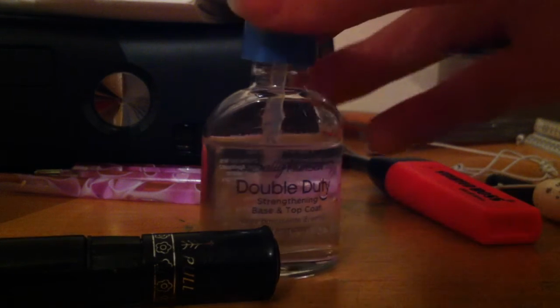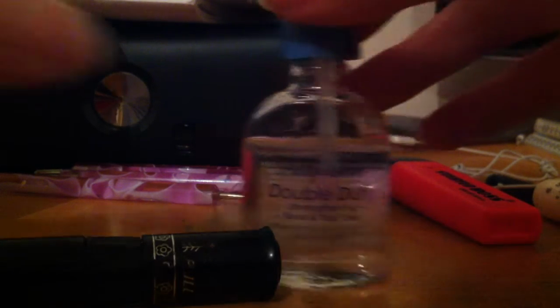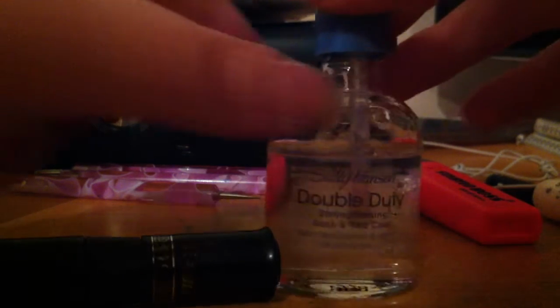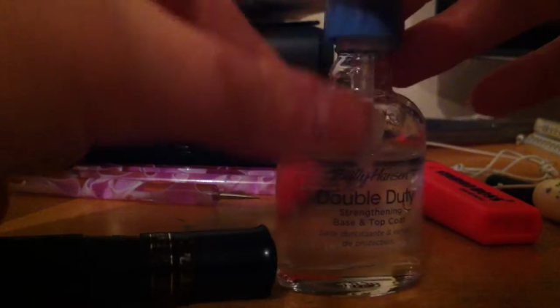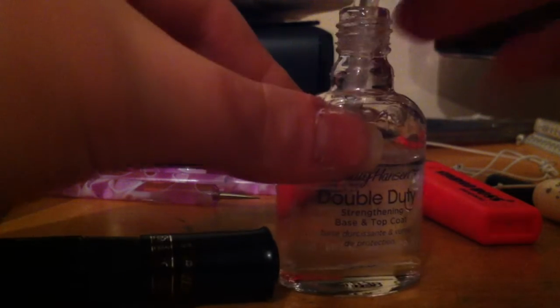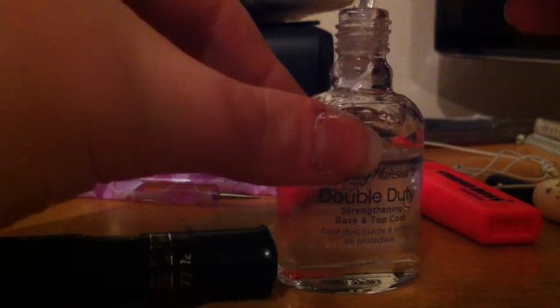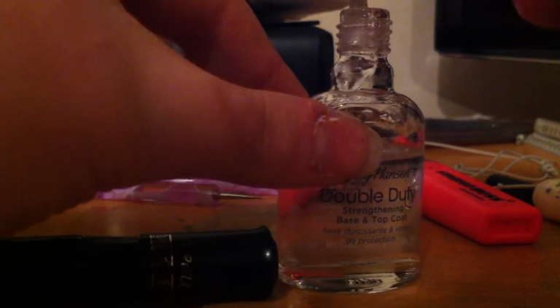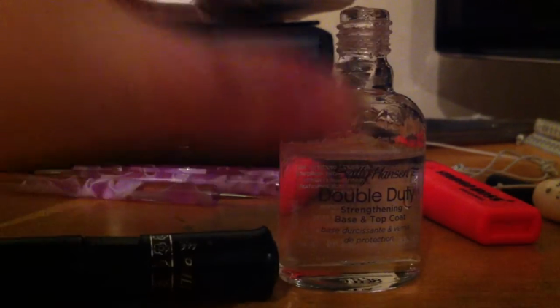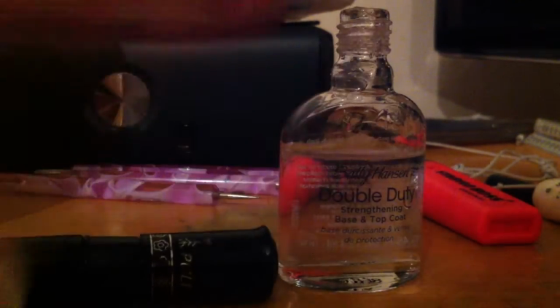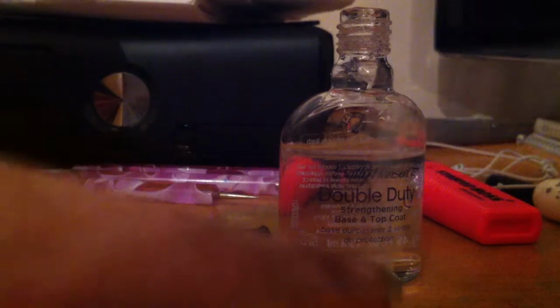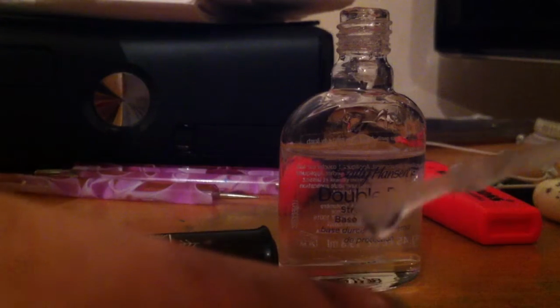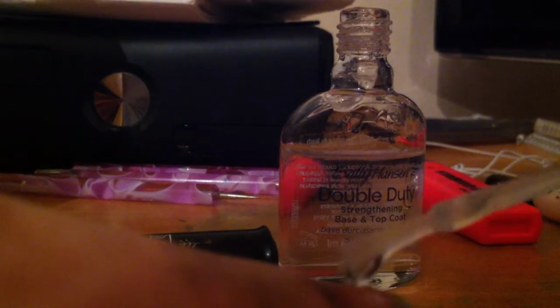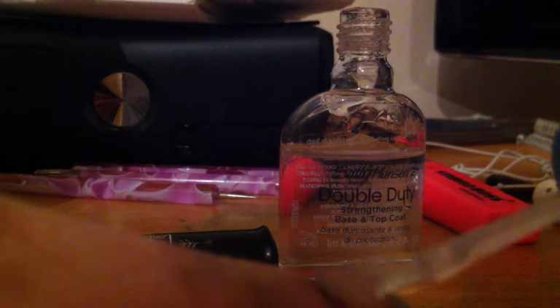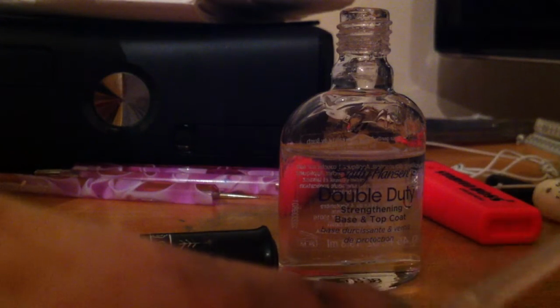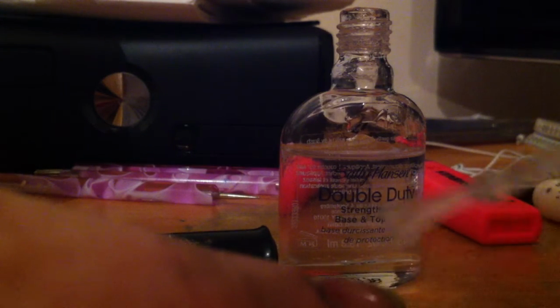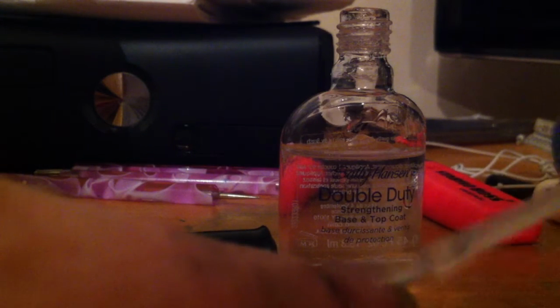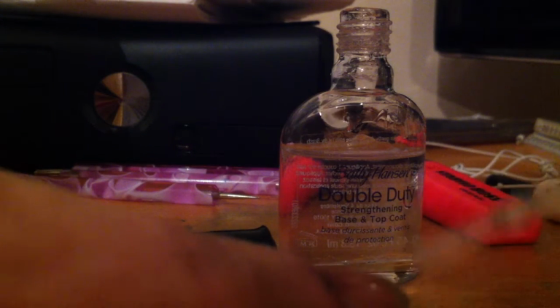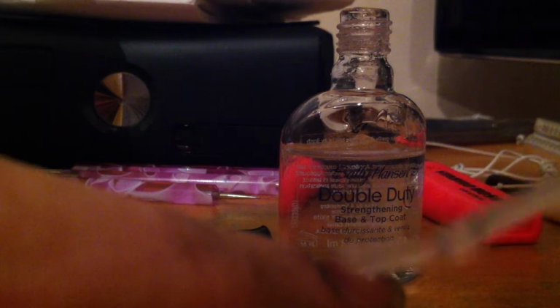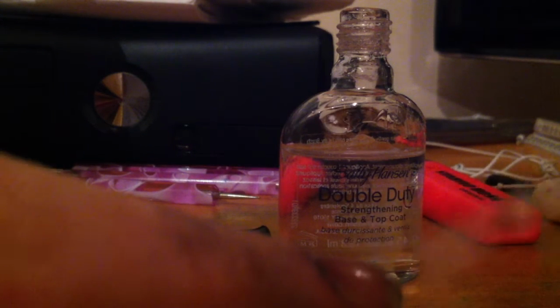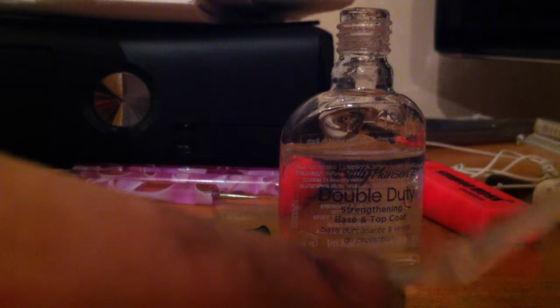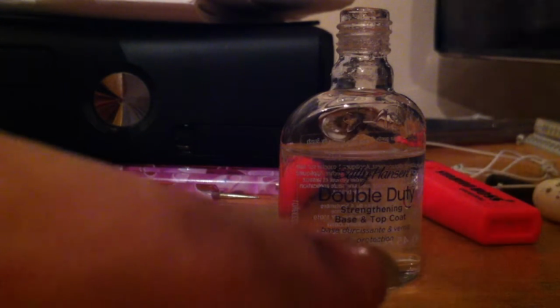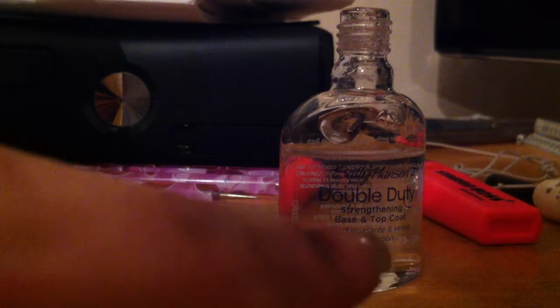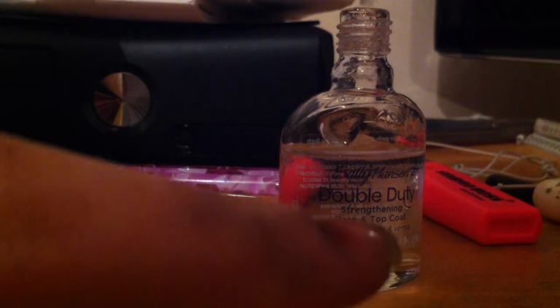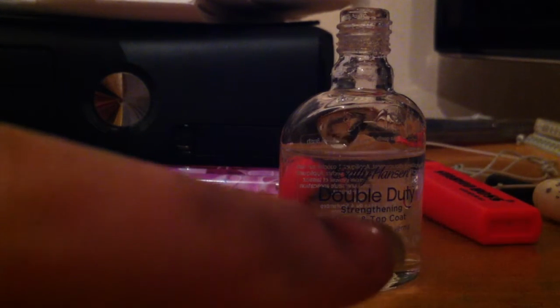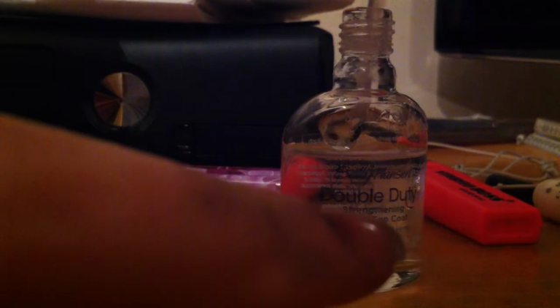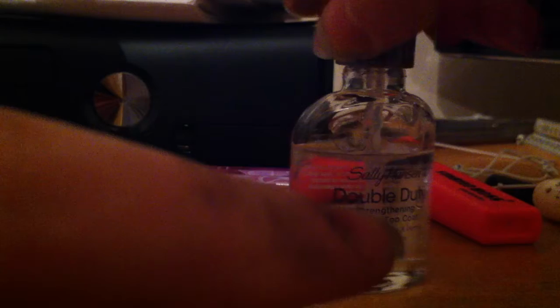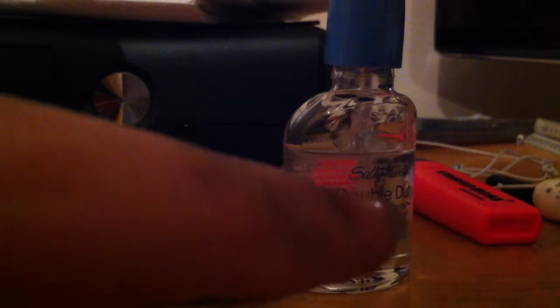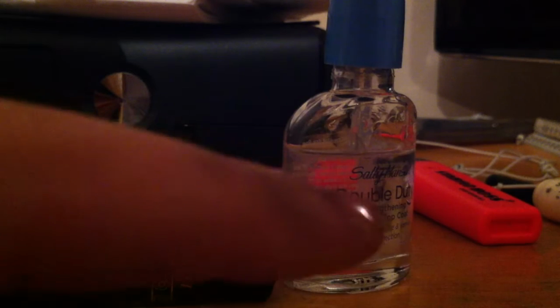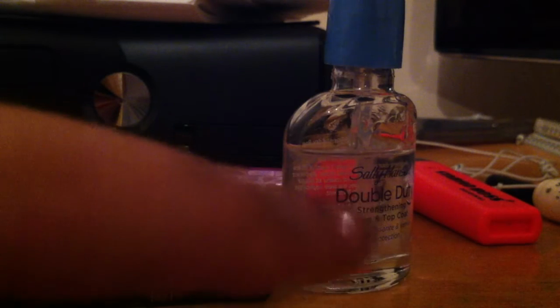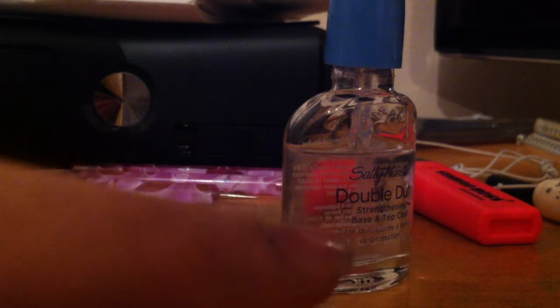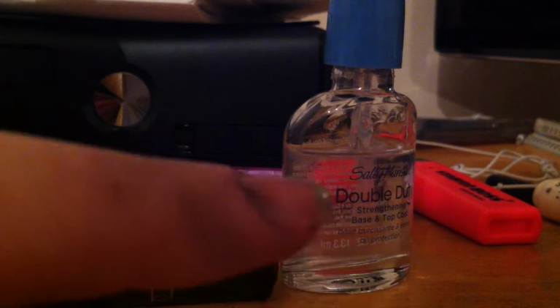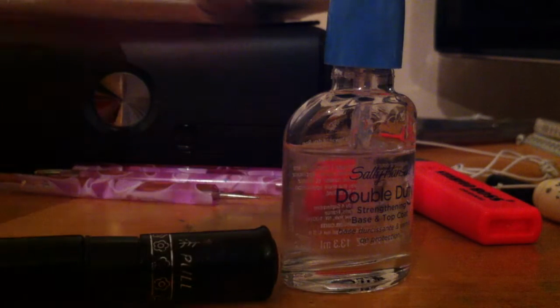So you're going to start off with a base coat. Let that dry — it might take one to two minutes.